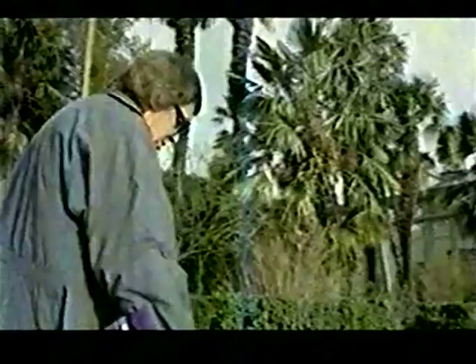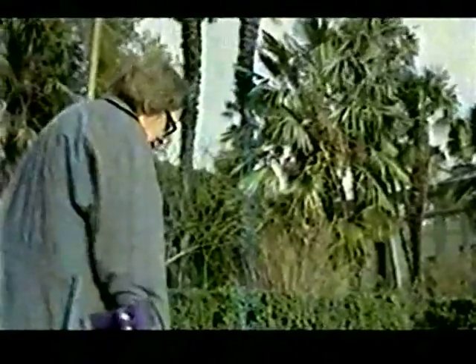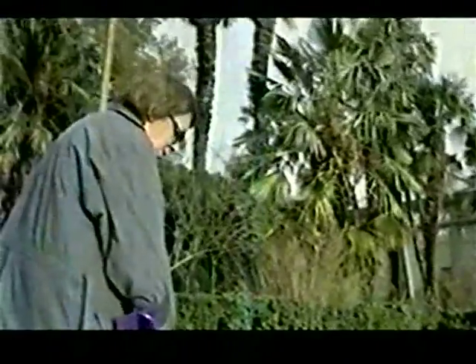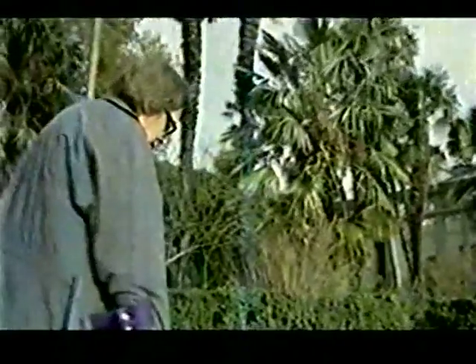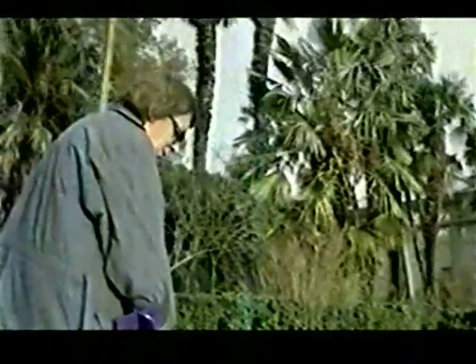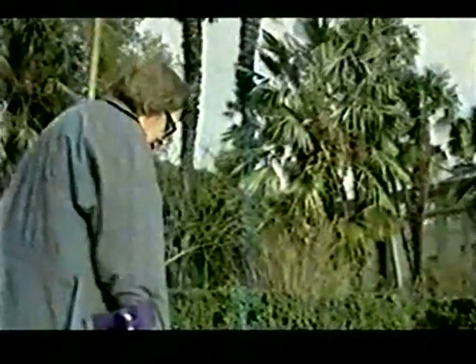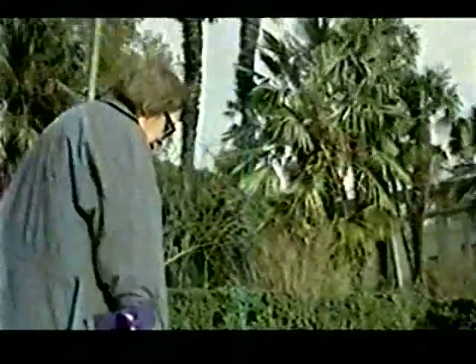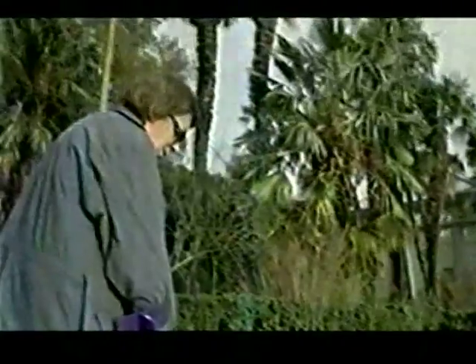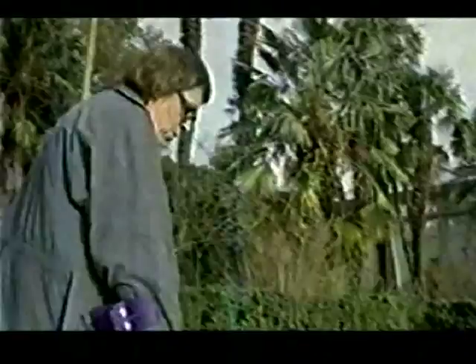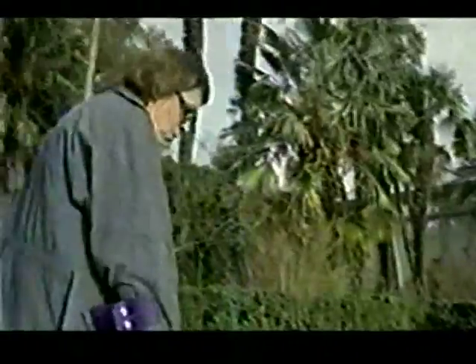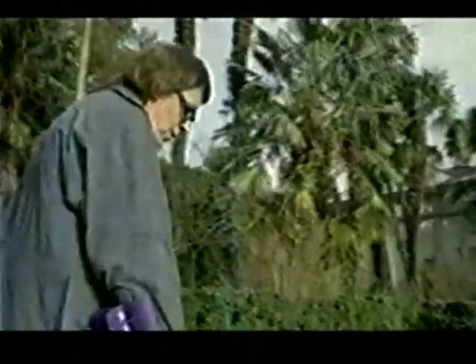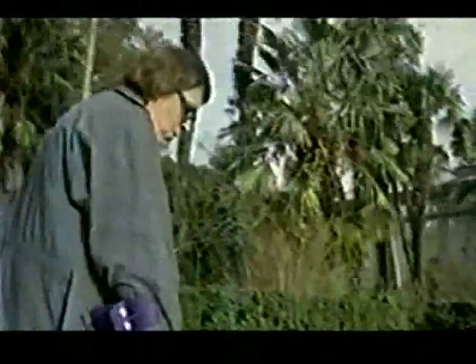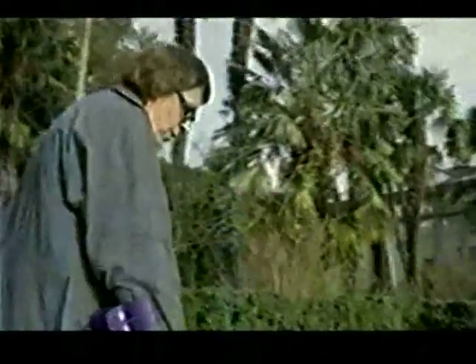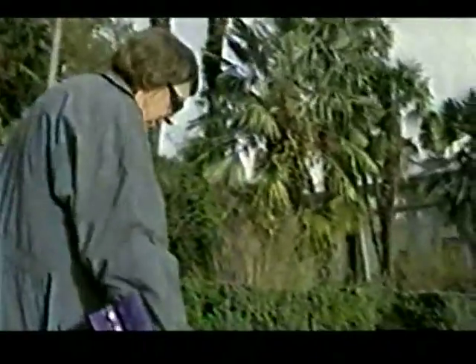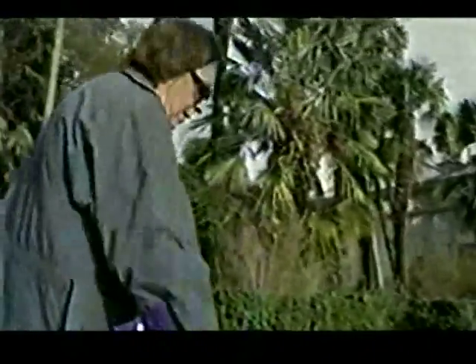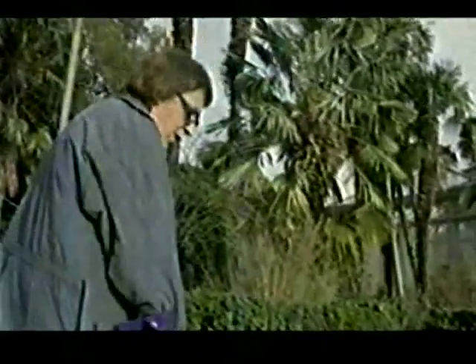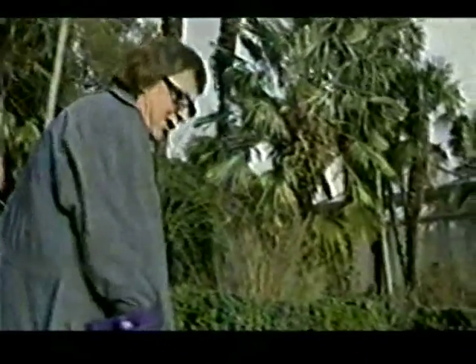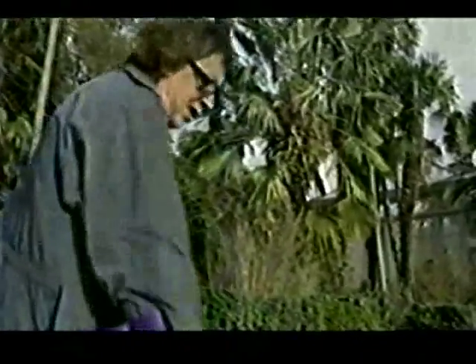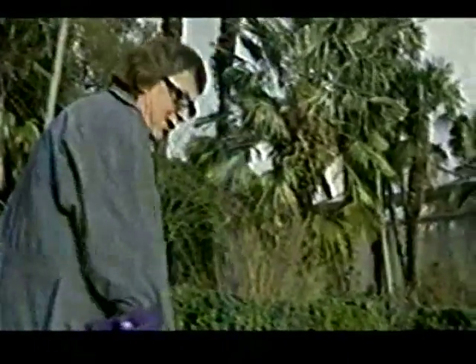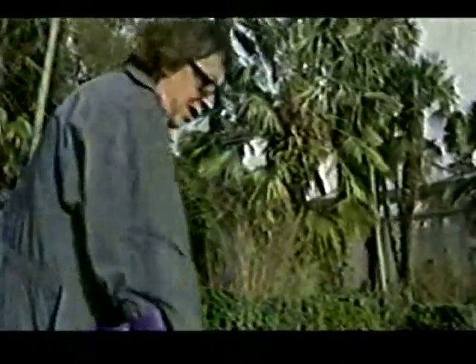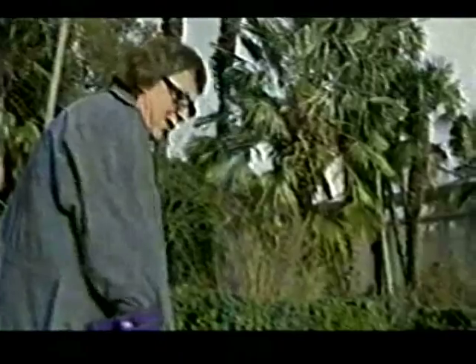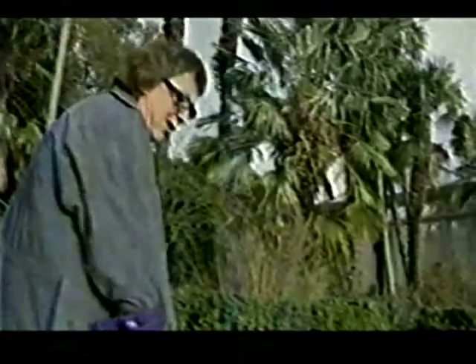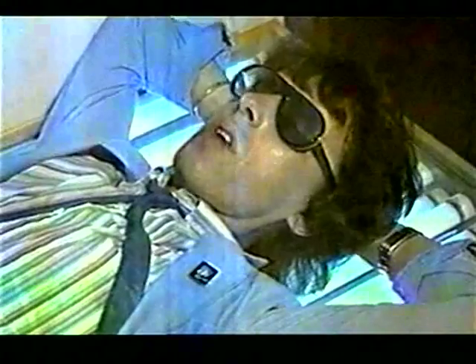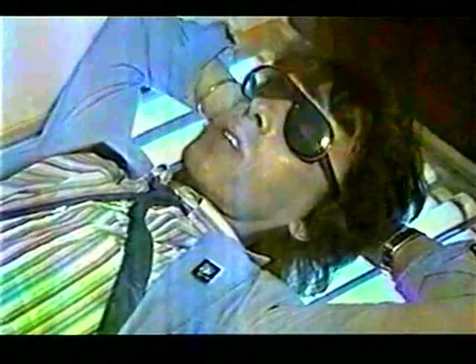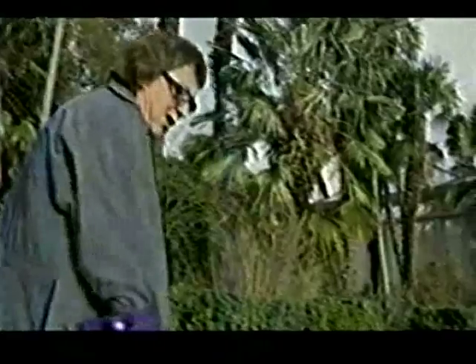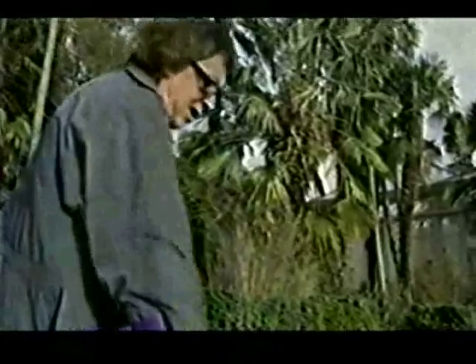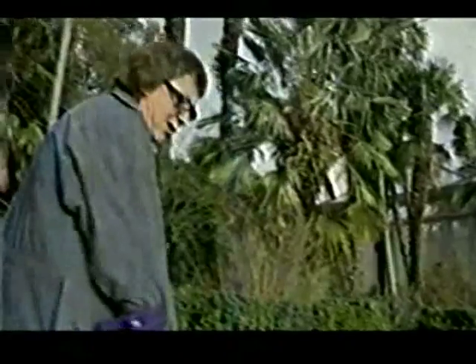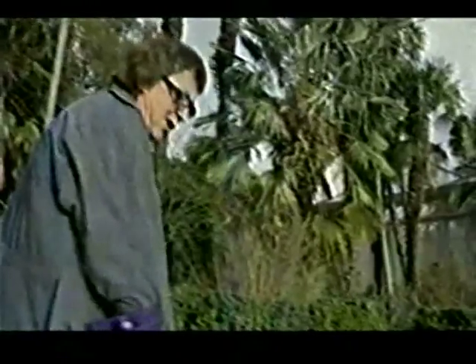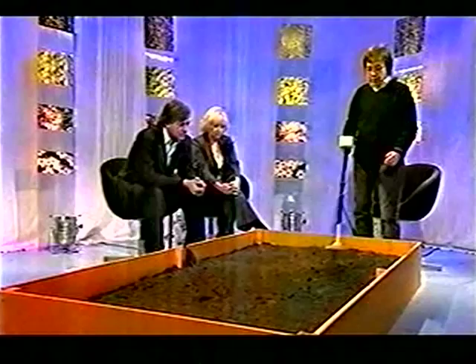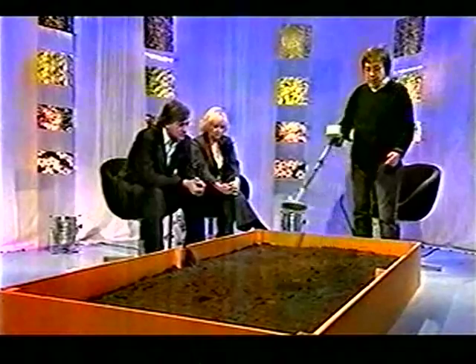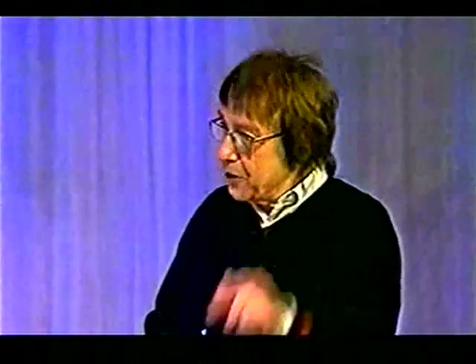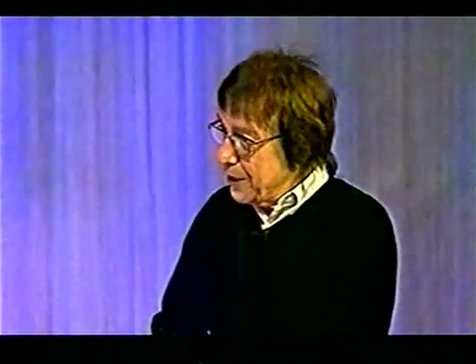So when you get a signal, it goes wheef, wheef, wheef, wheef, wheef. And if it's iron, it goes — and the detector — and then you don't dig.